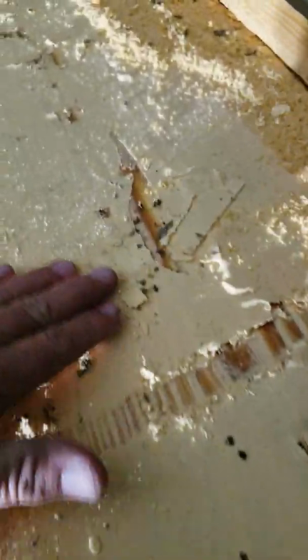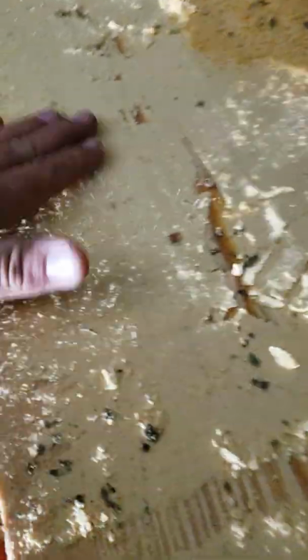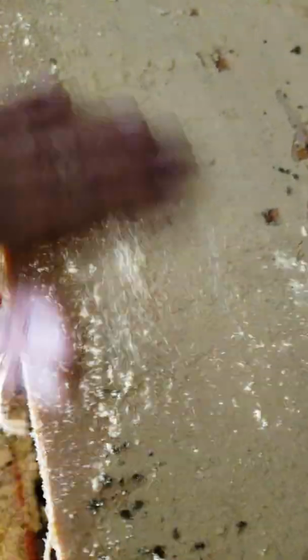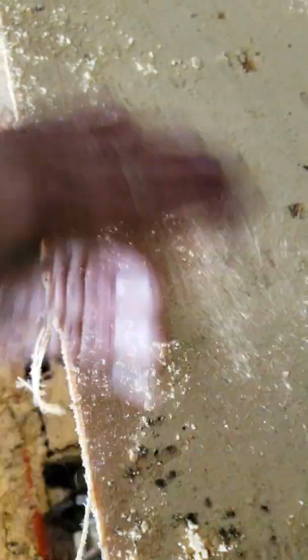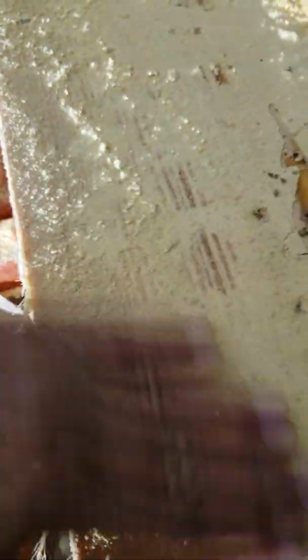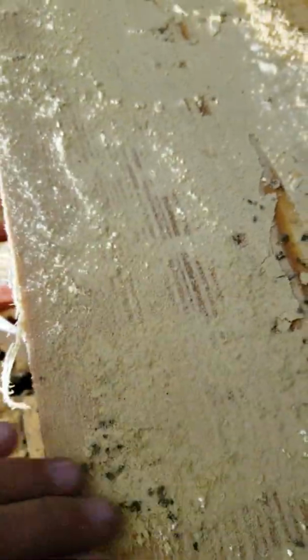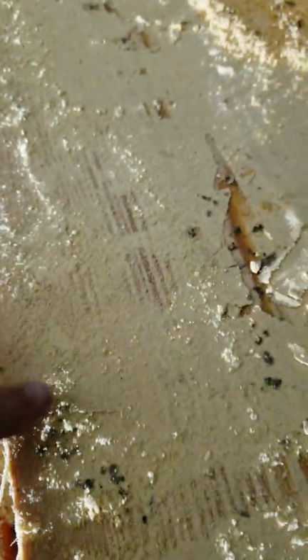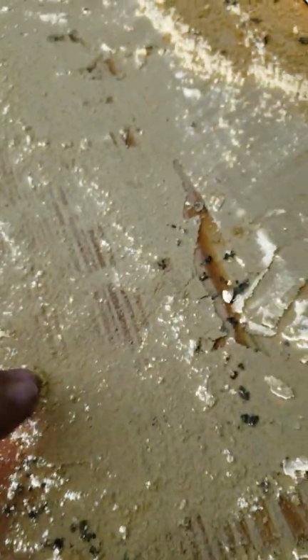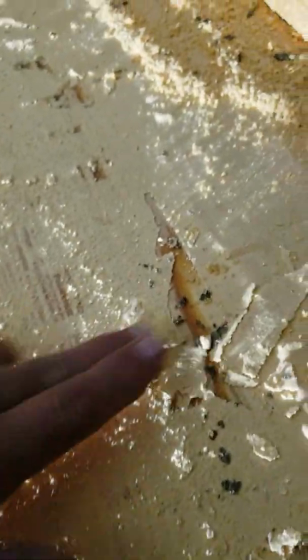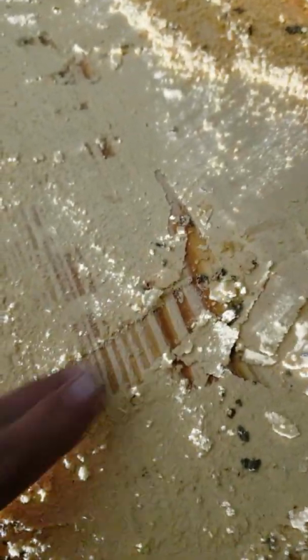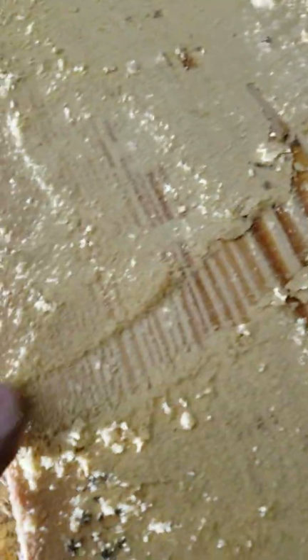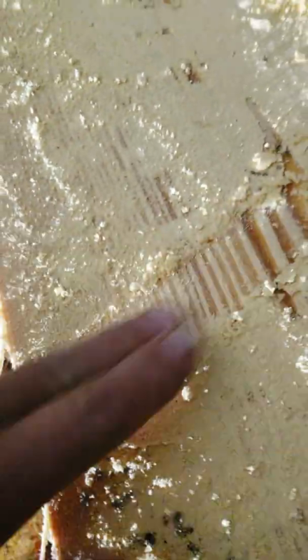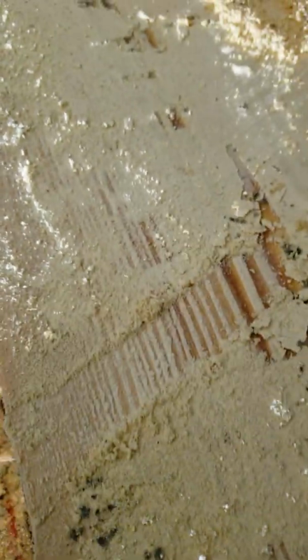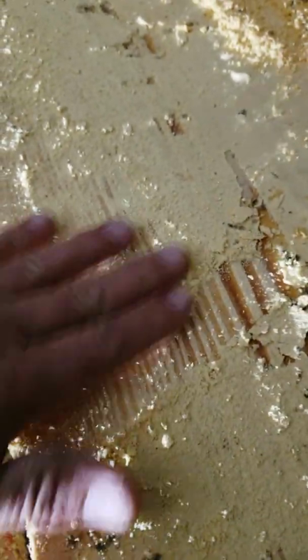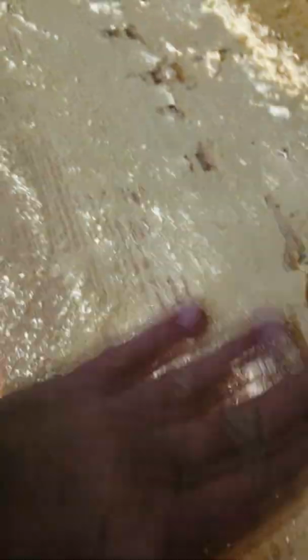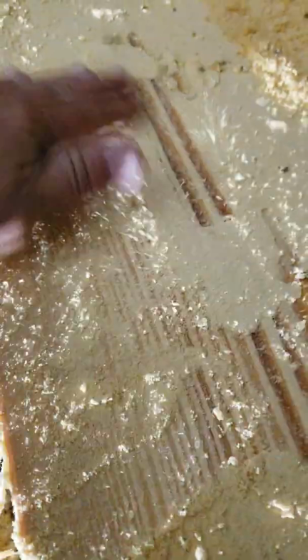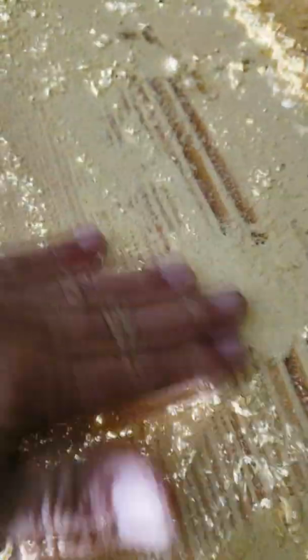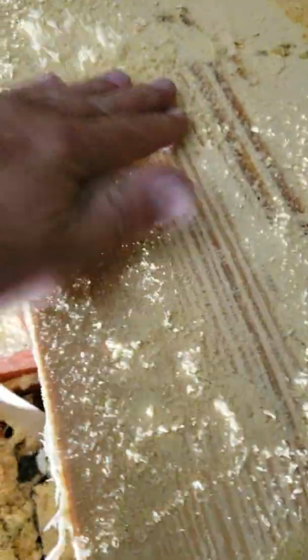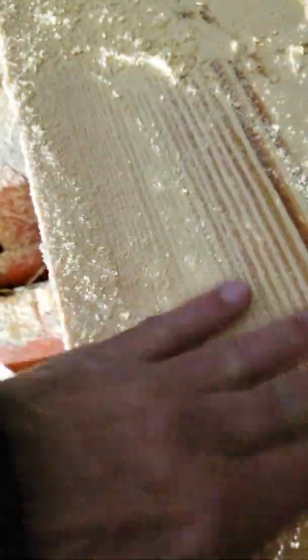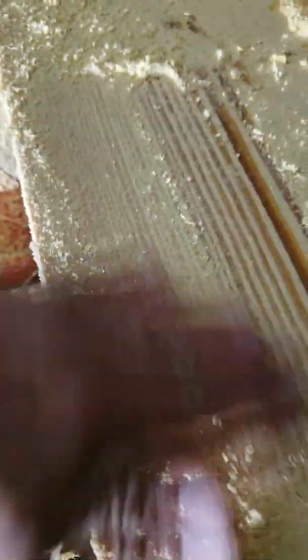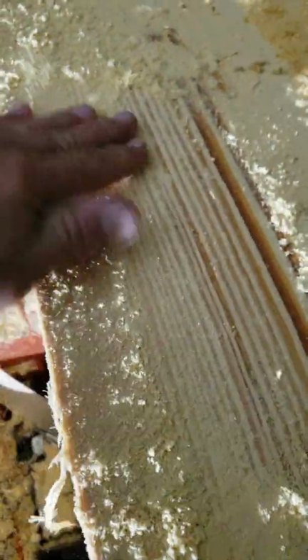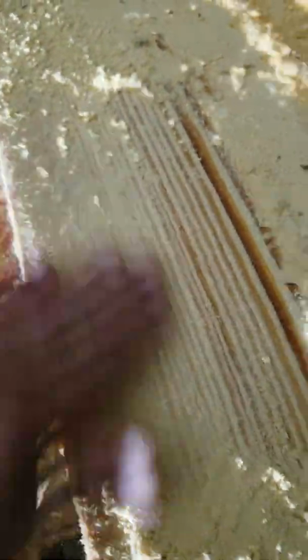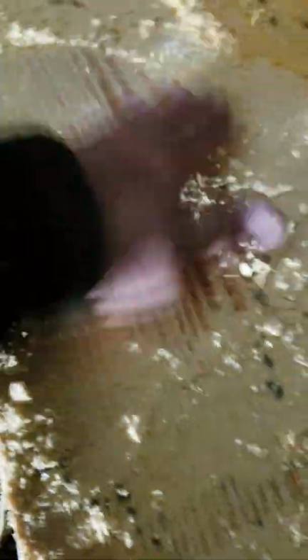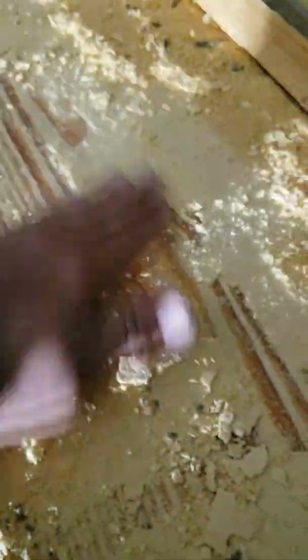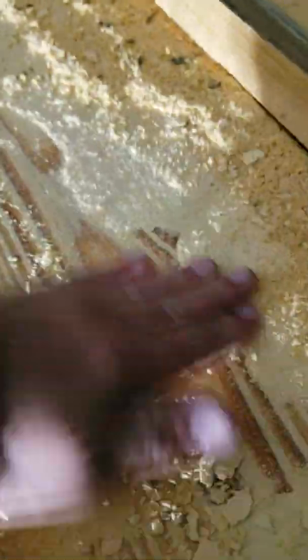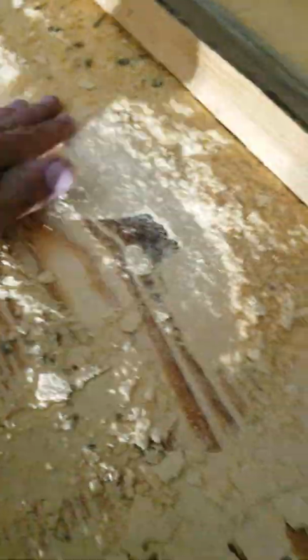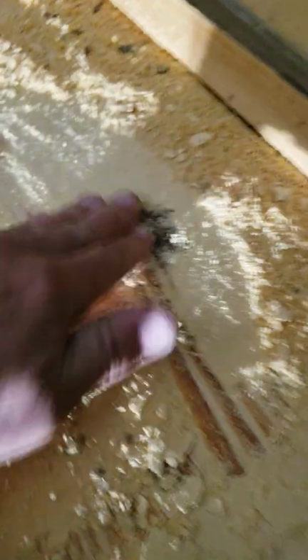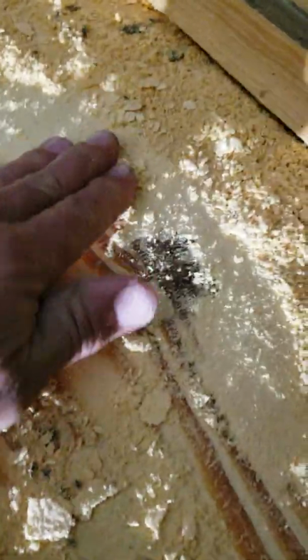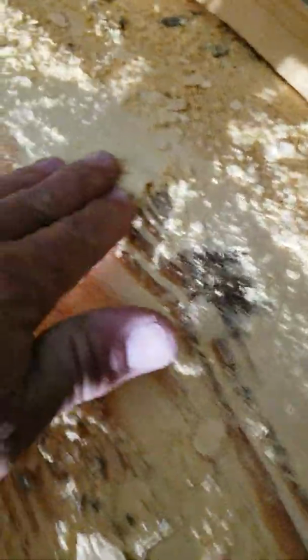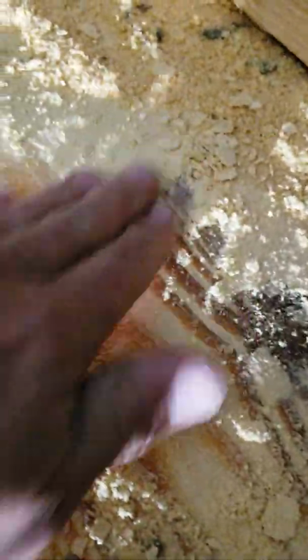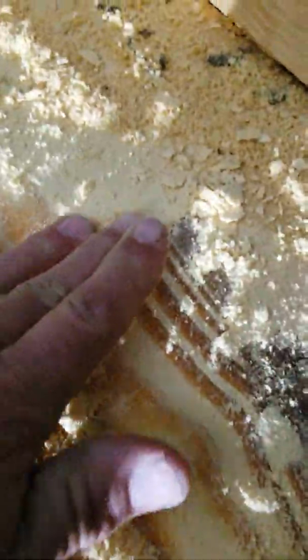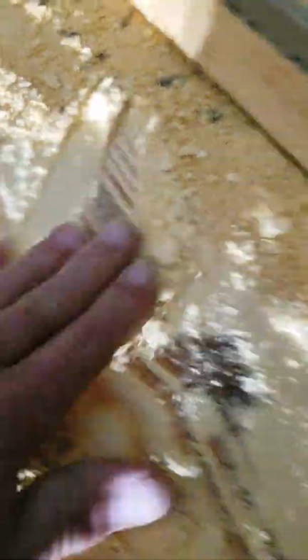So you rub your hand over it like this — it don't really leave. You have to take your finger and kind of scour it. That don't really want to come off at all.